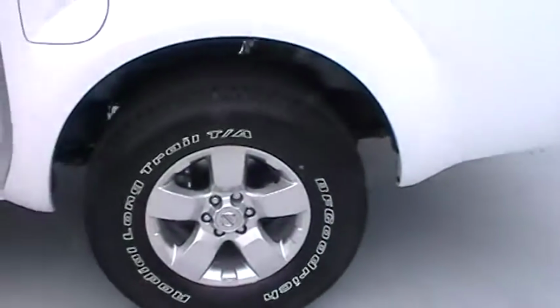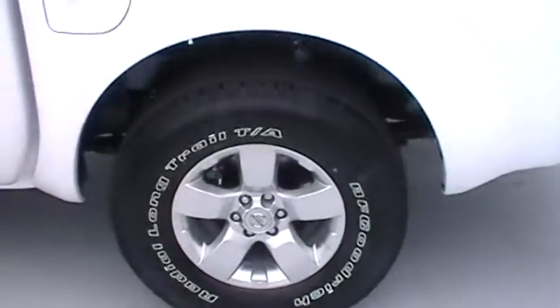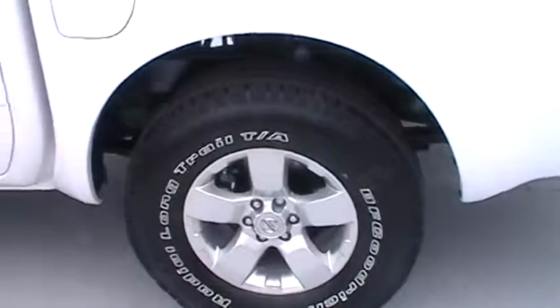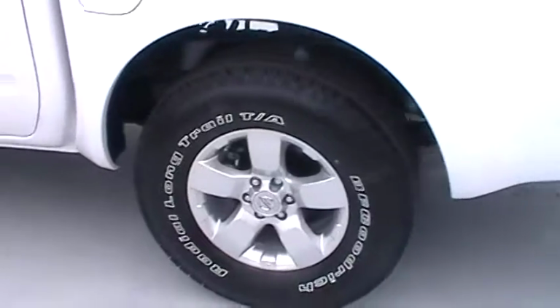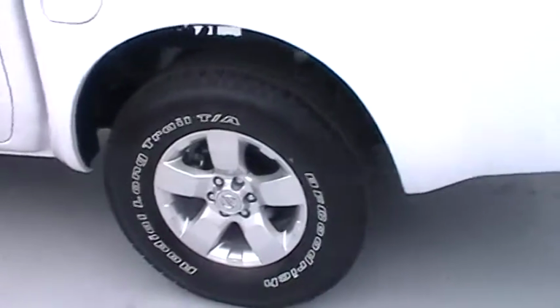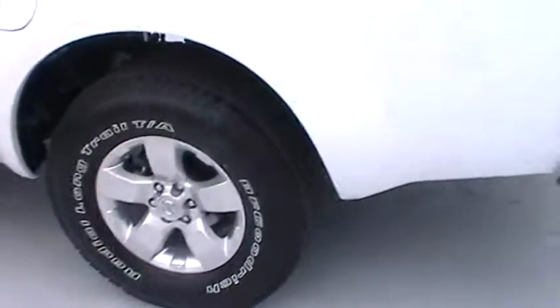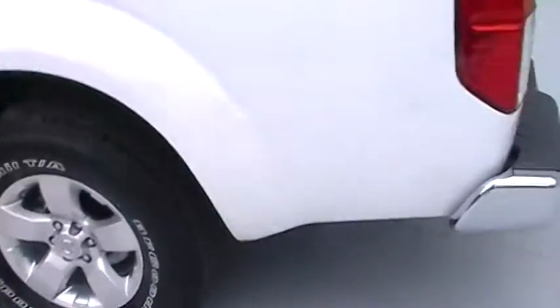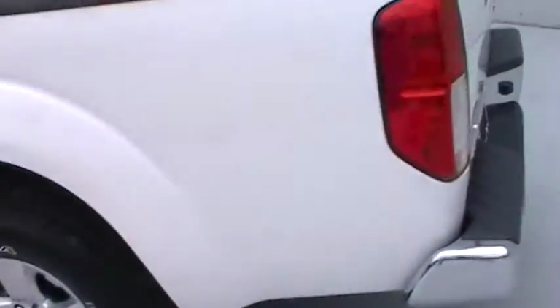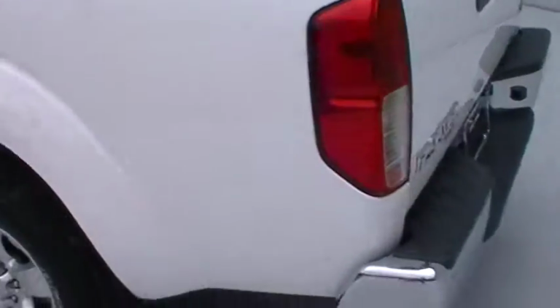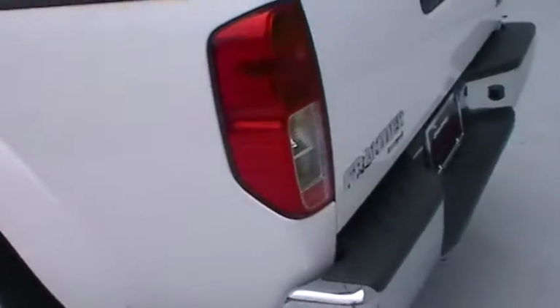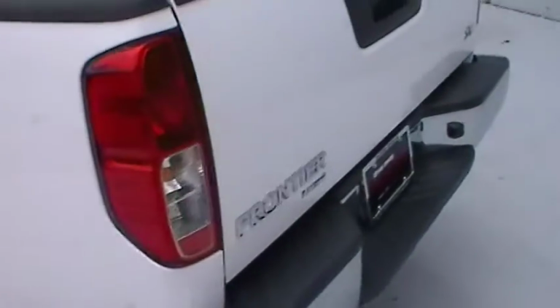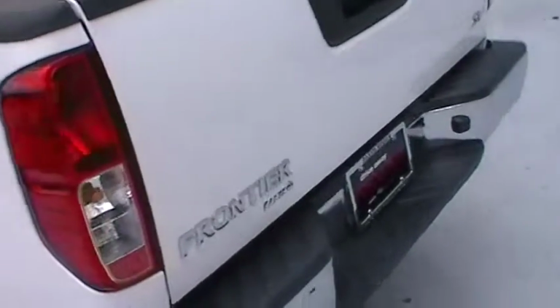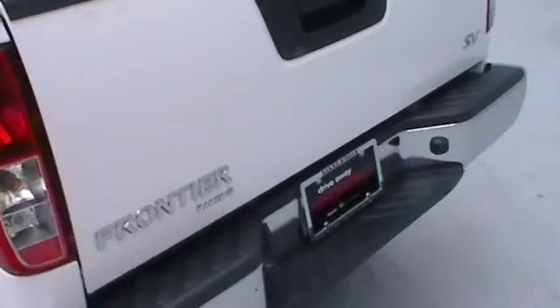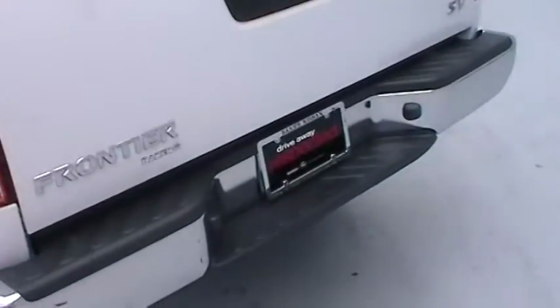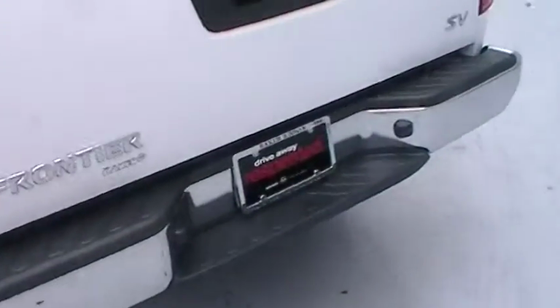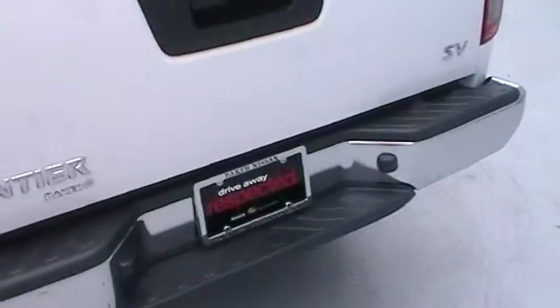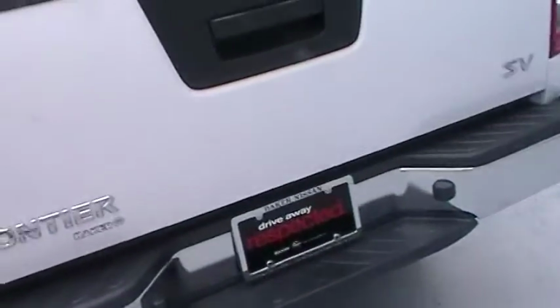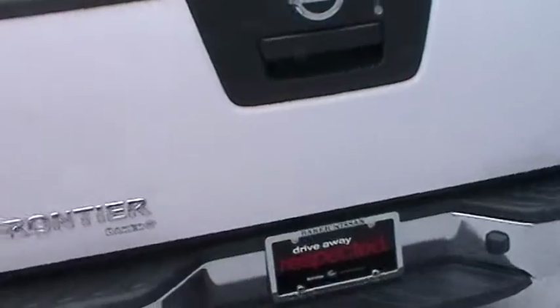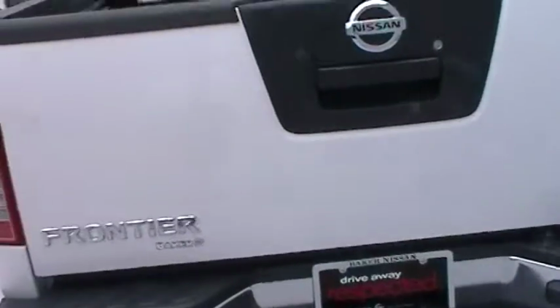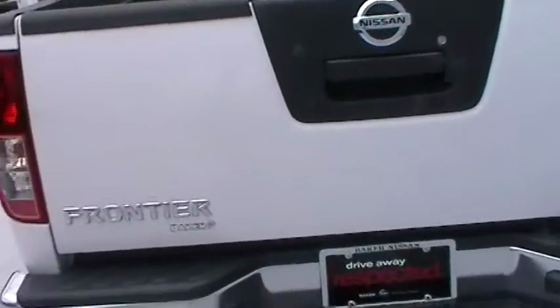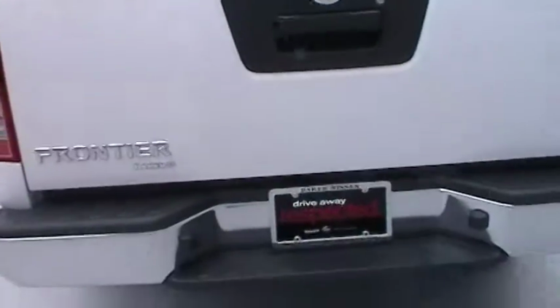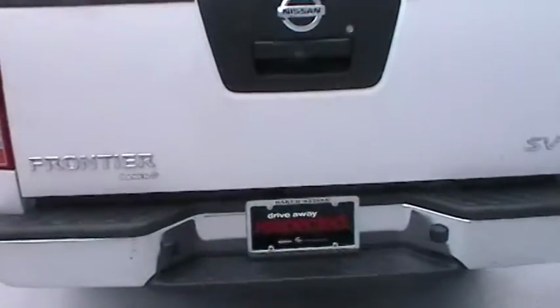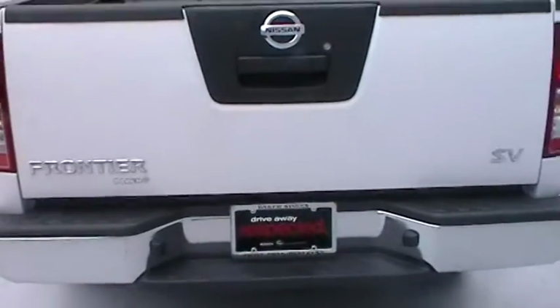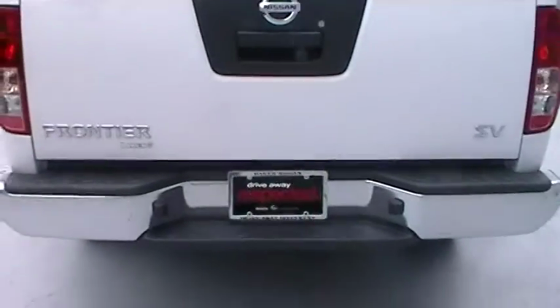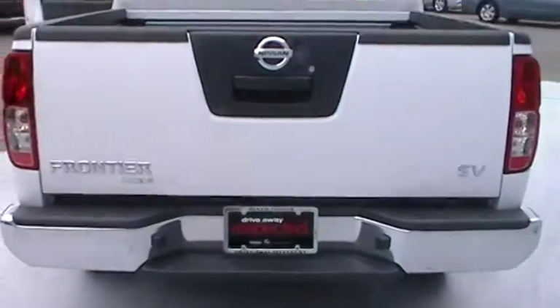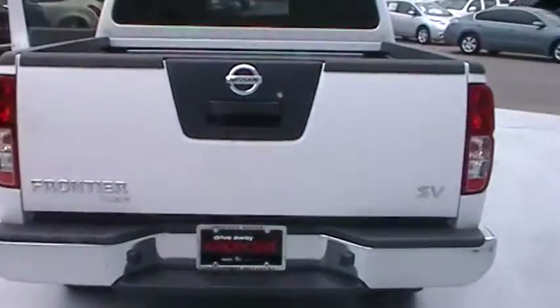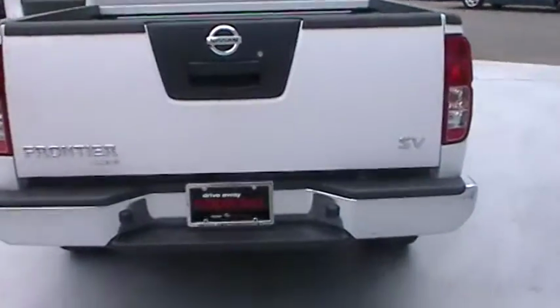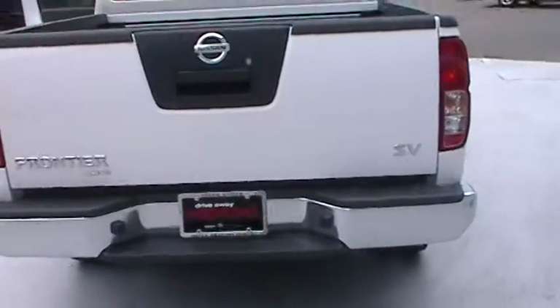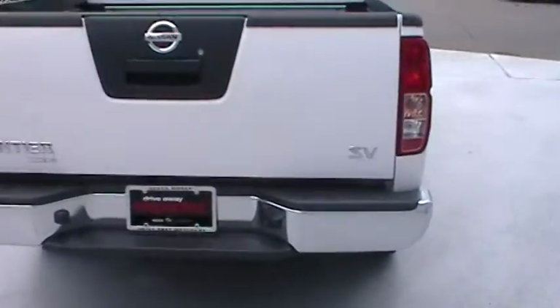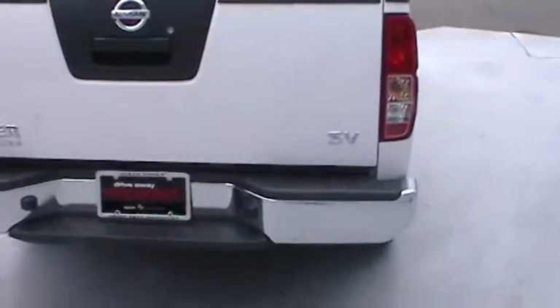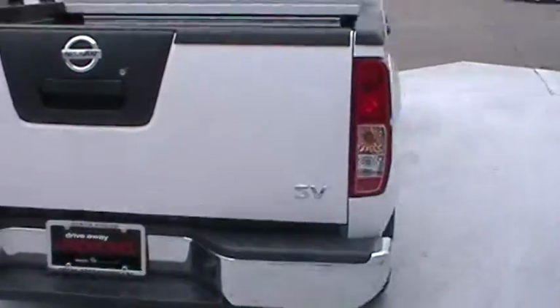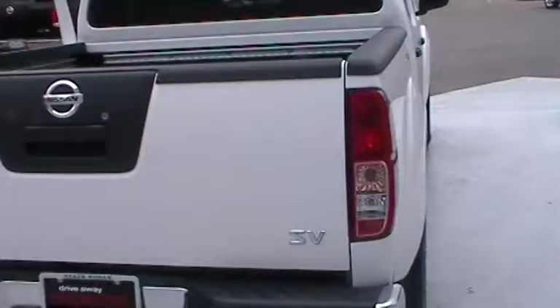This one does have the alloy wheels, and it does have the bed liner.